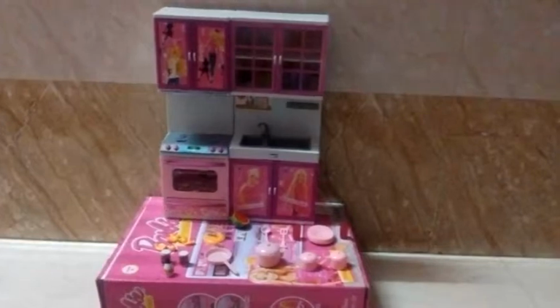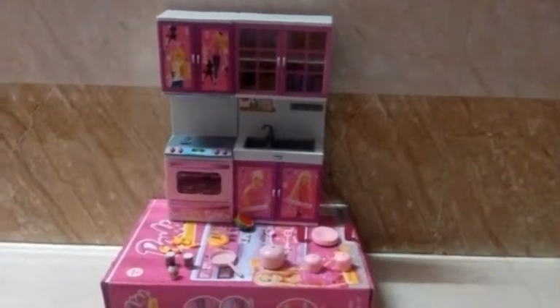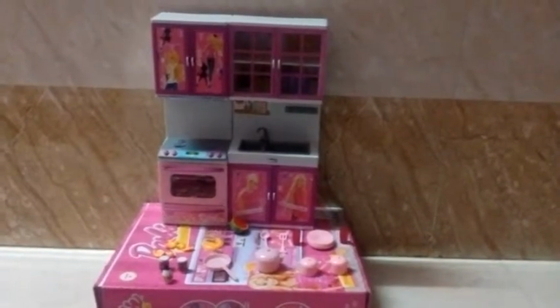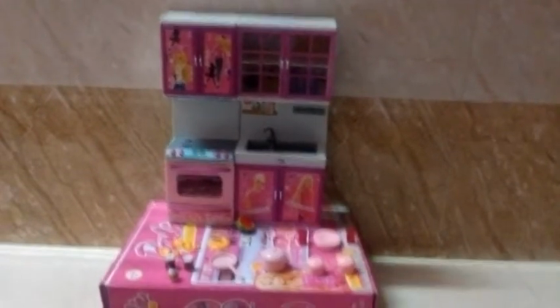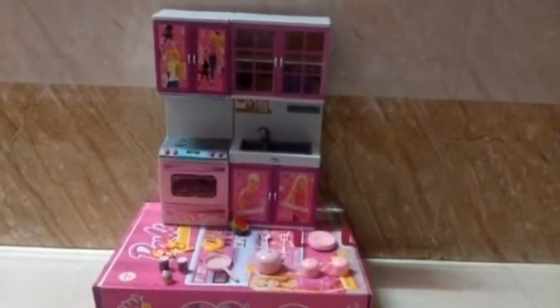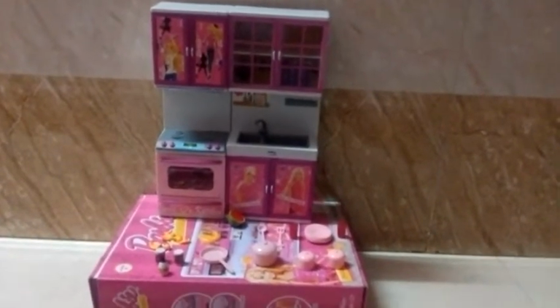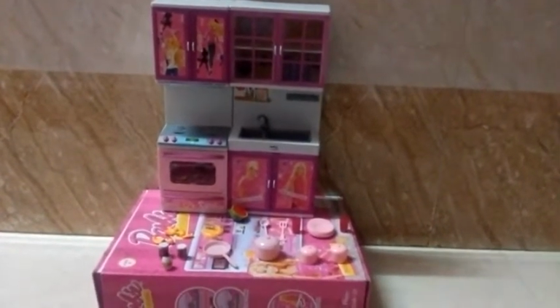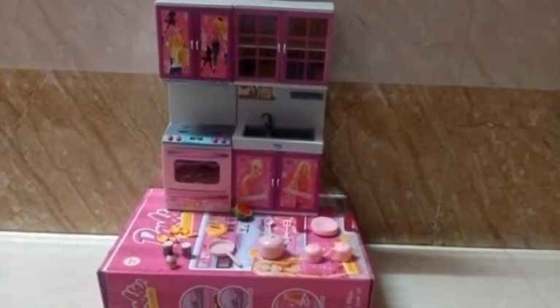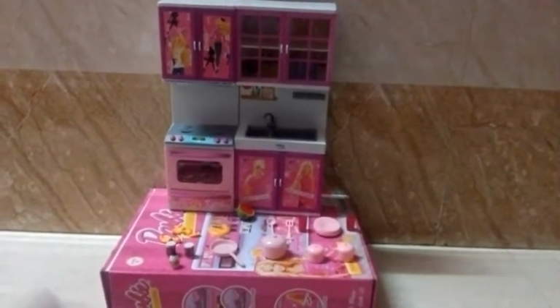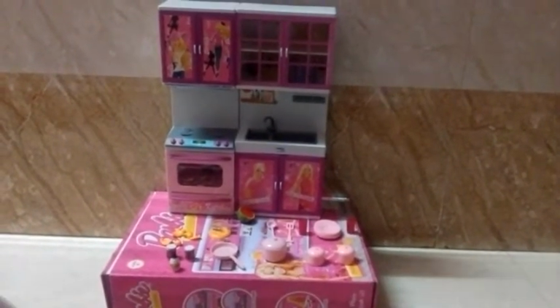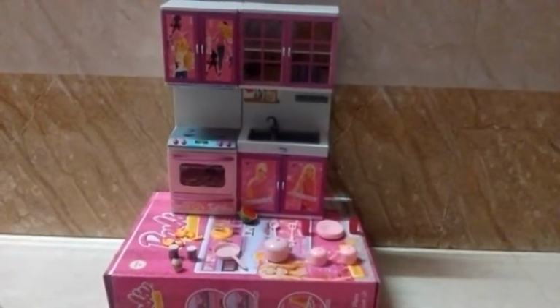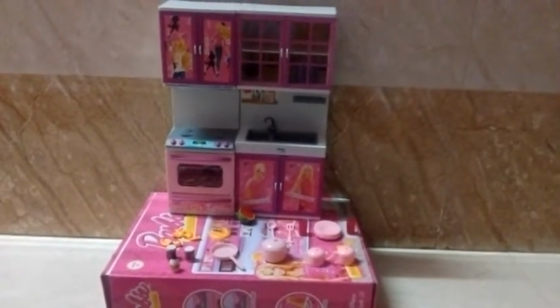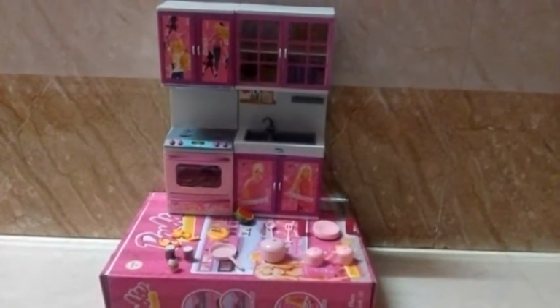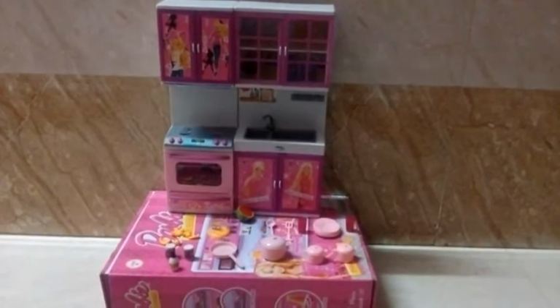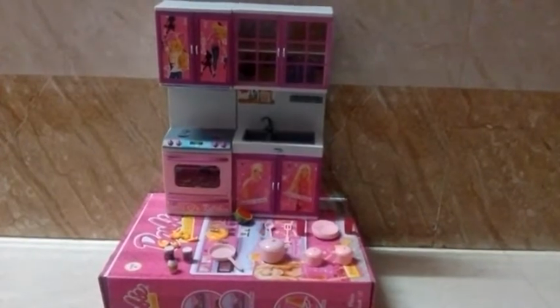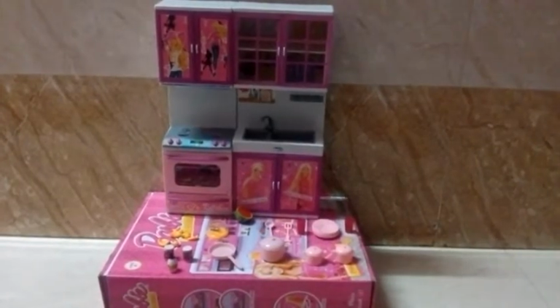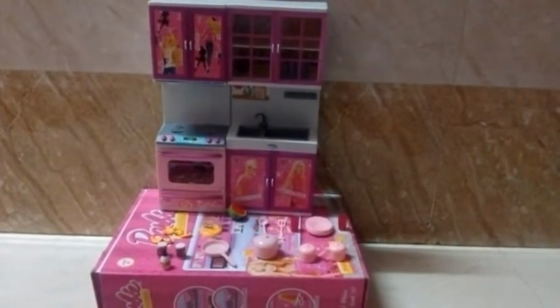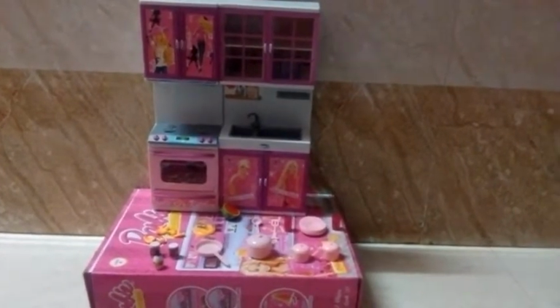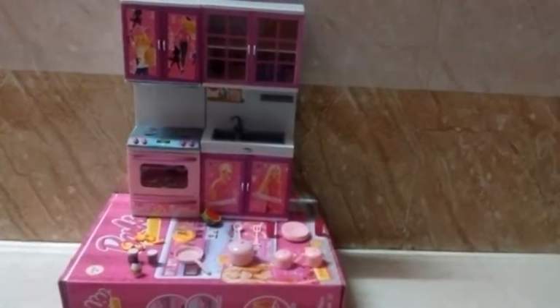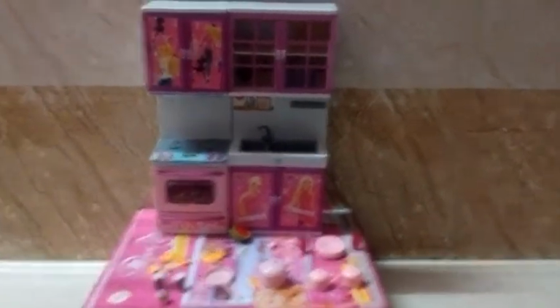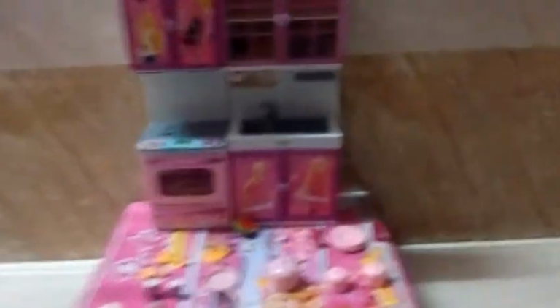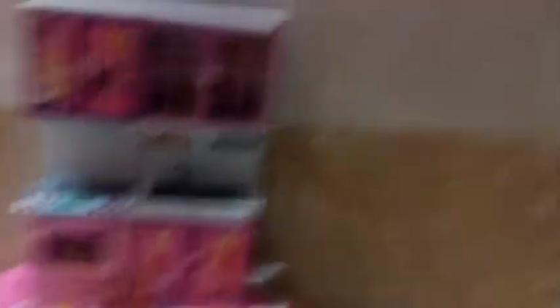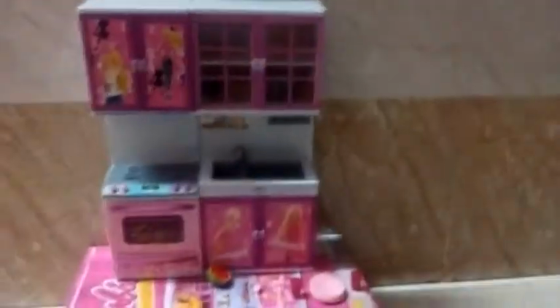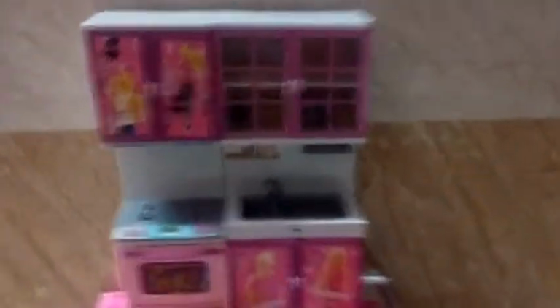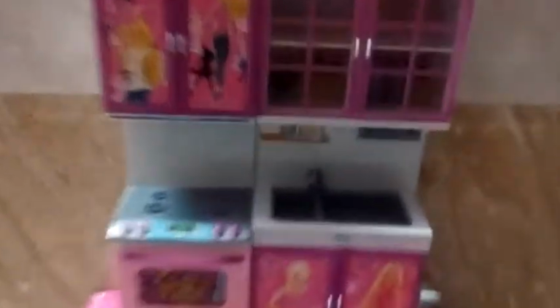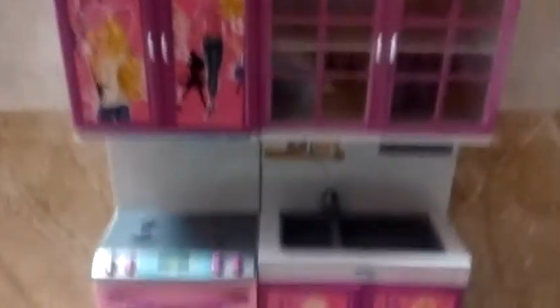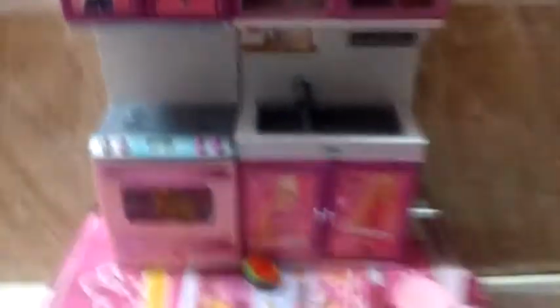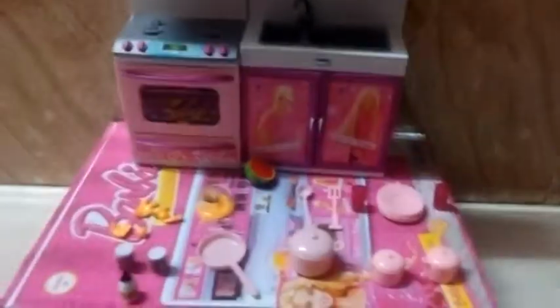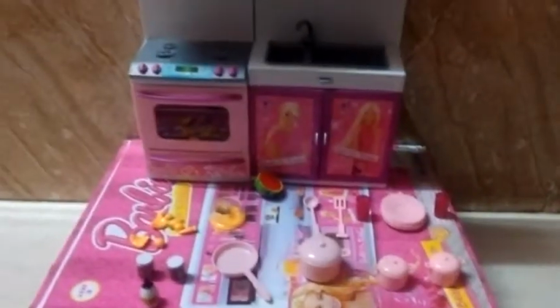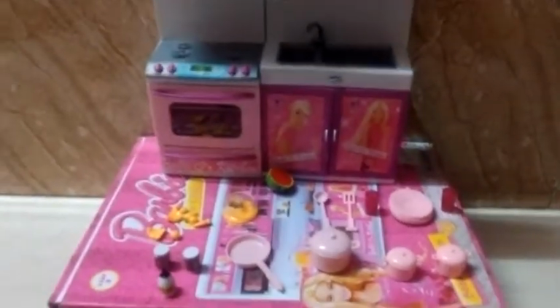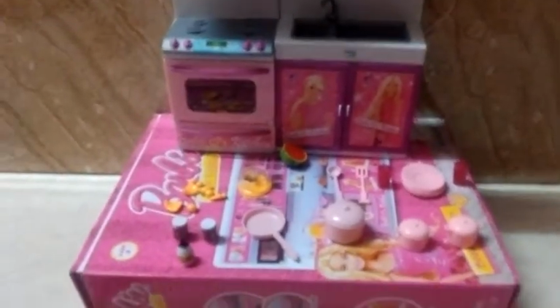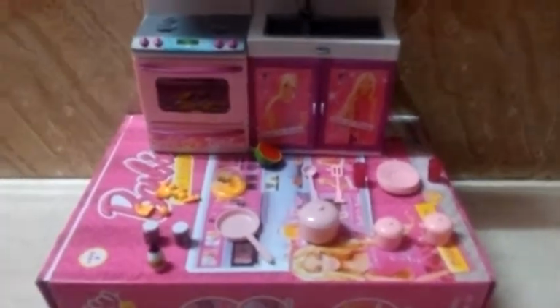Today we have a Barbie watch-you kitchen set. I don't want to bore you, so that's why I had opened it out, so you can see here all the things of the kitchen set.